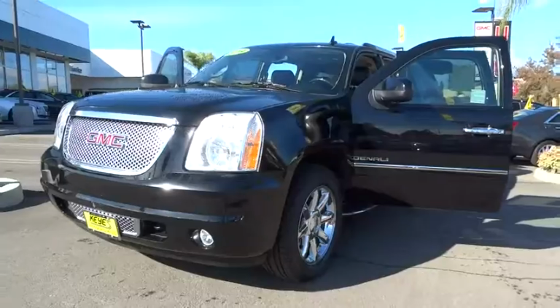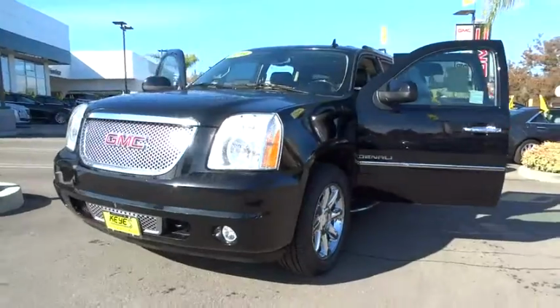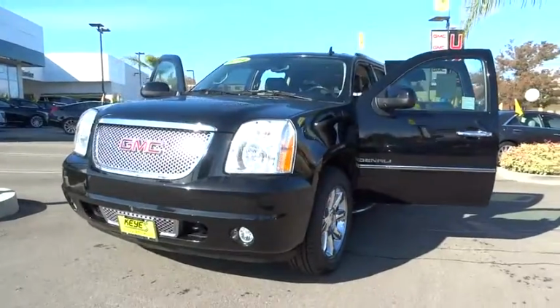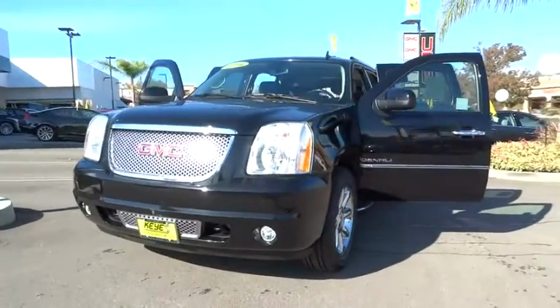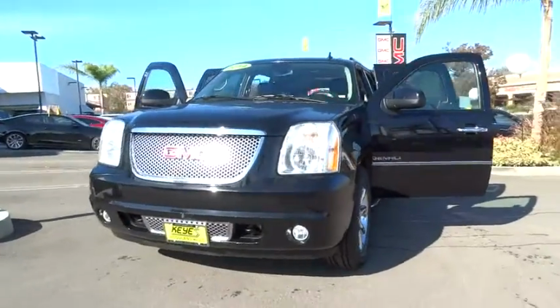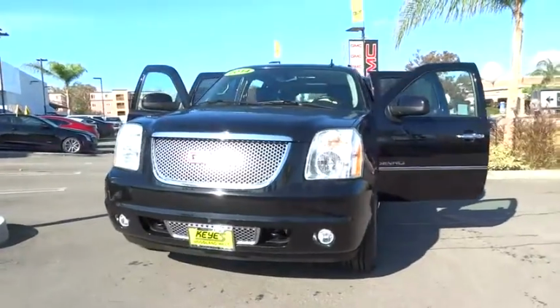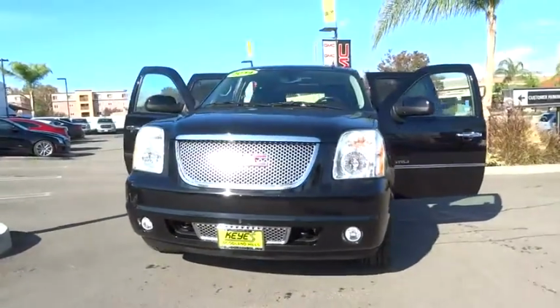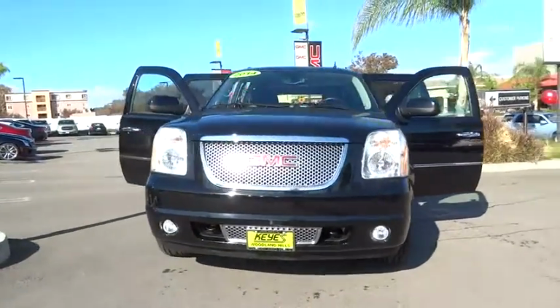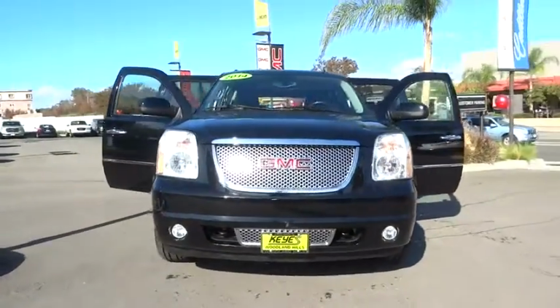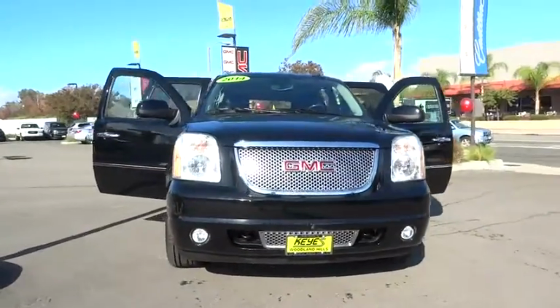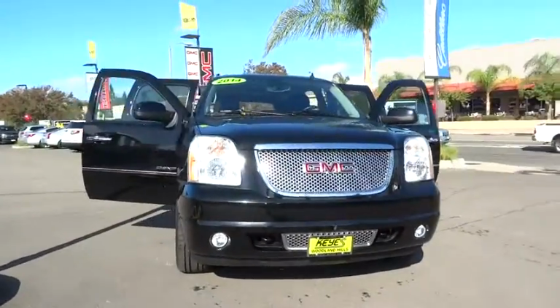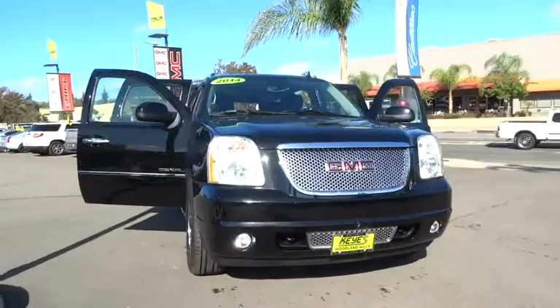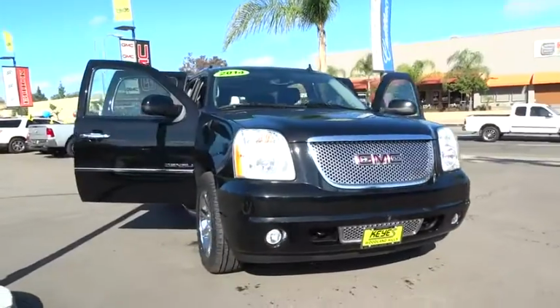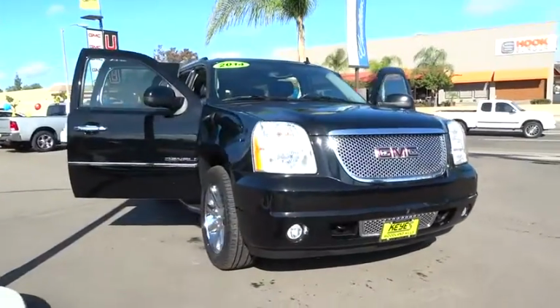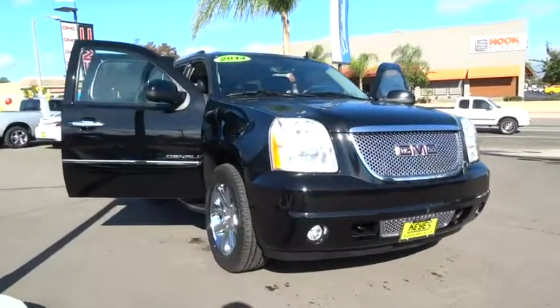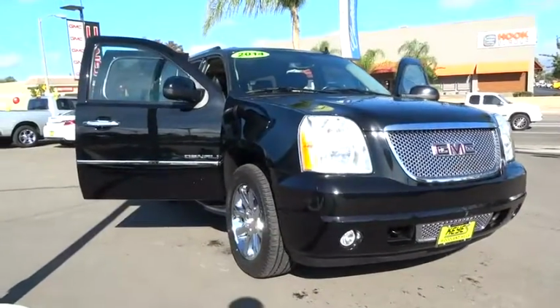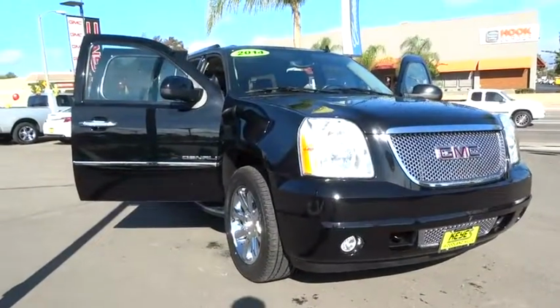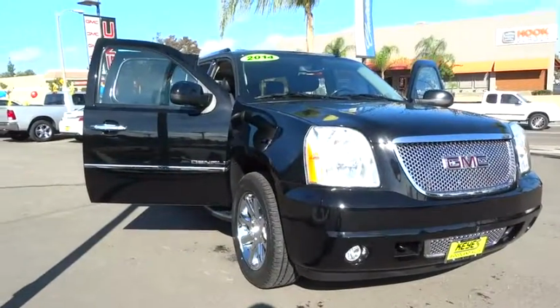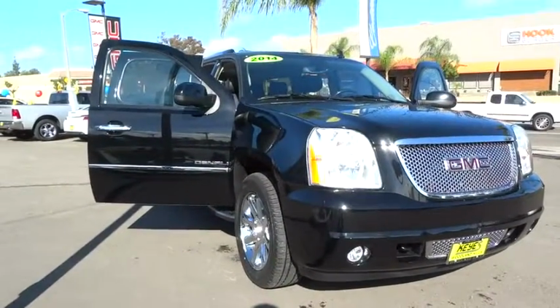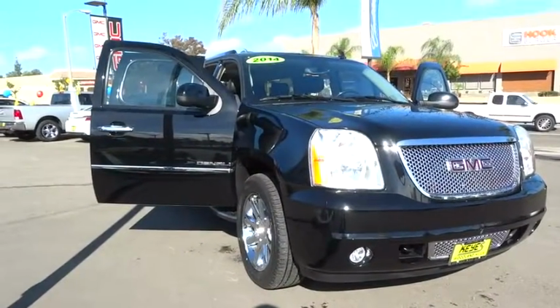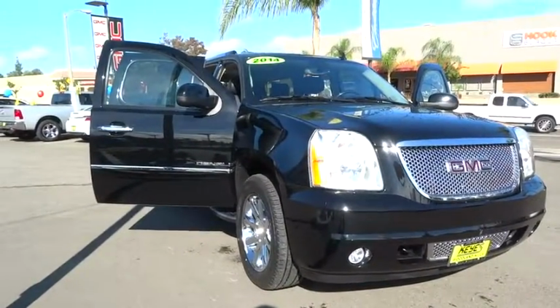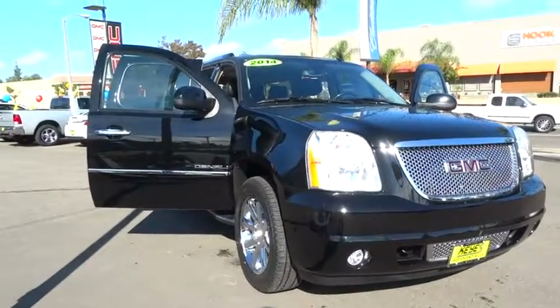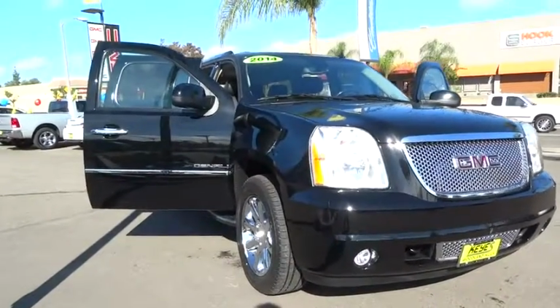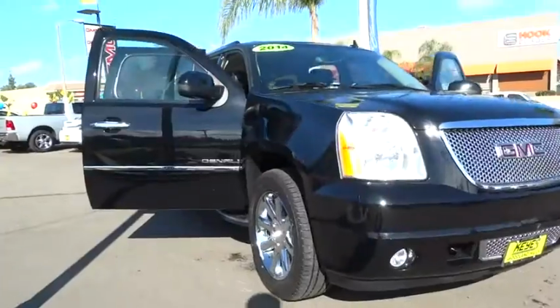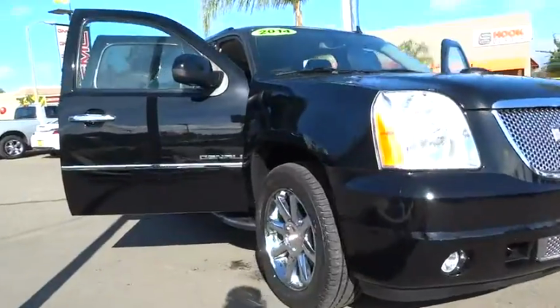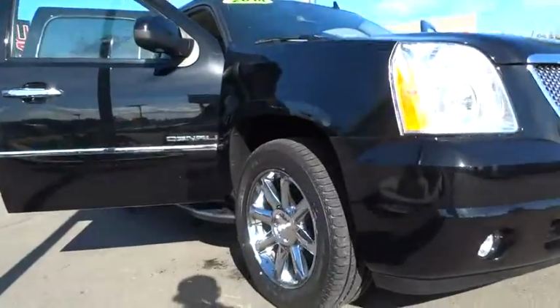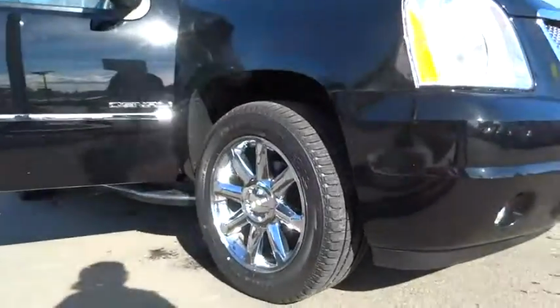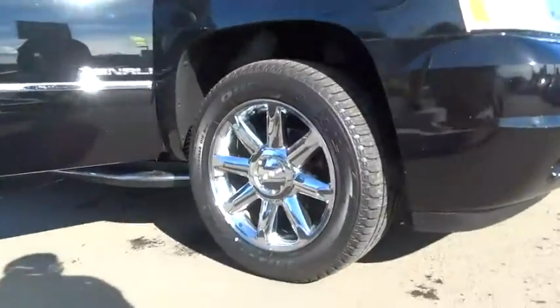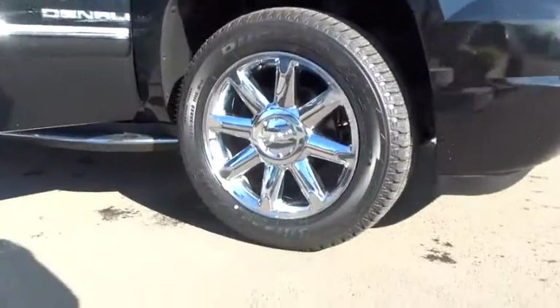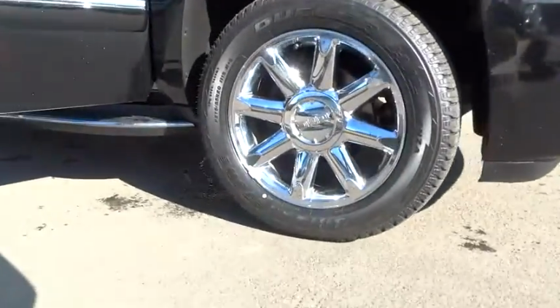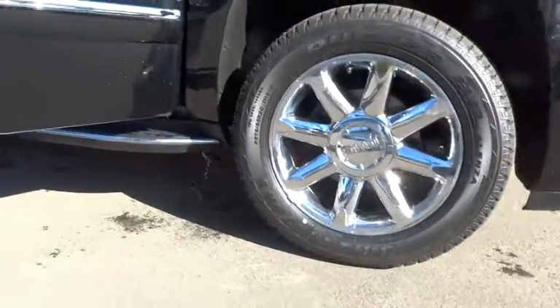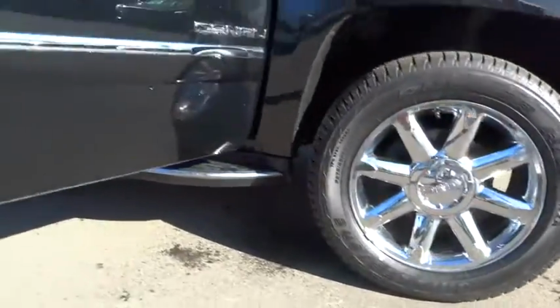The 2014 GMC Yukon XL. The GMC Yukon XL is a great choice for families who need a full-size SUV with maximum seating. The looks don't hurt either. This vehicle has less than 45,000 miles.